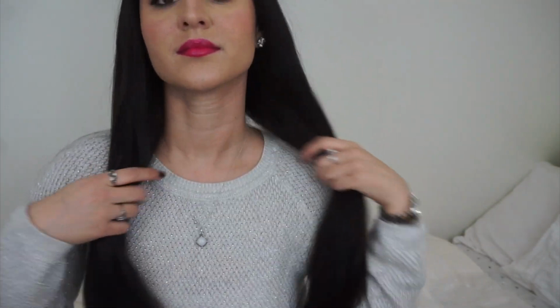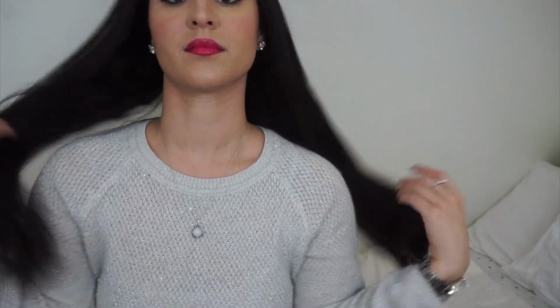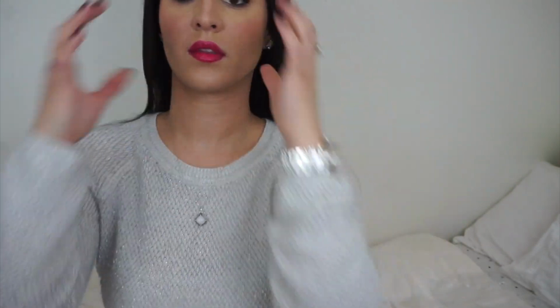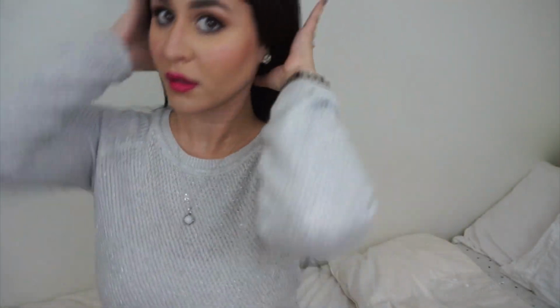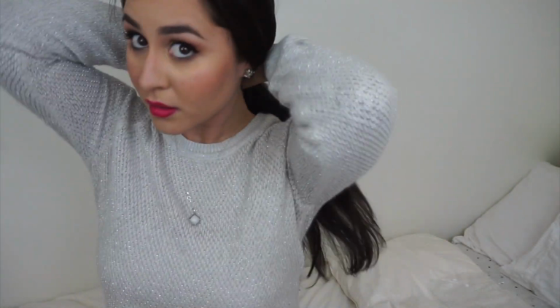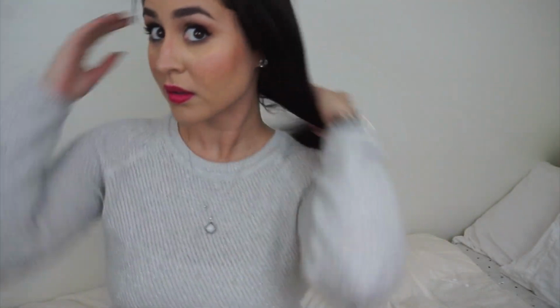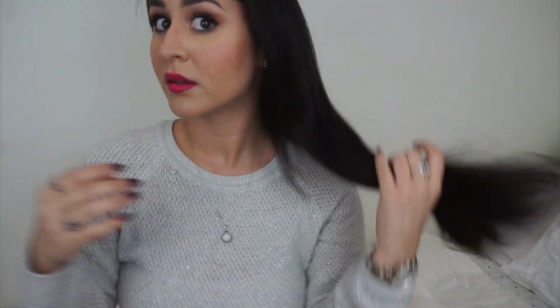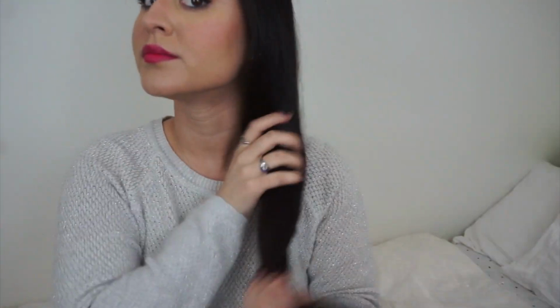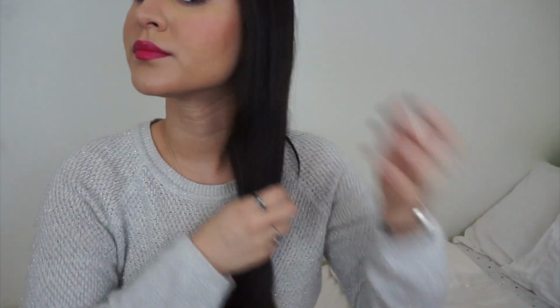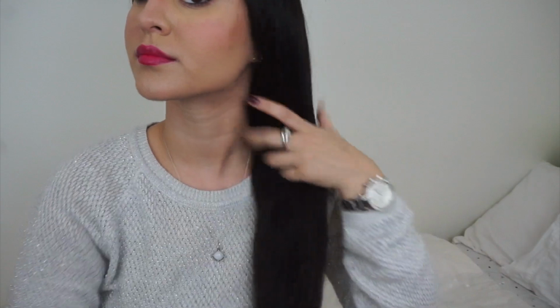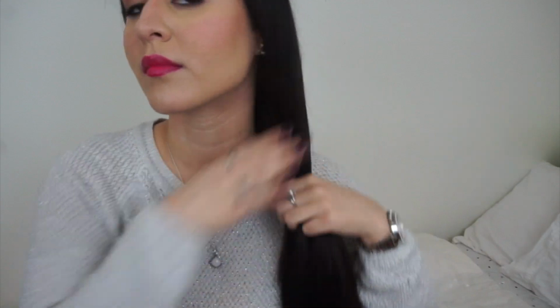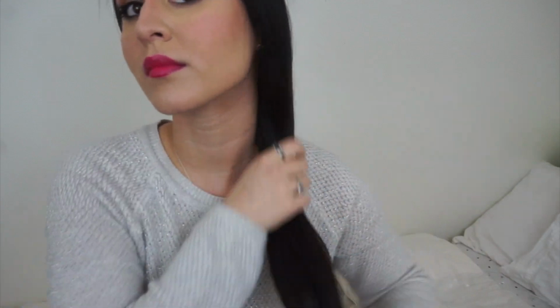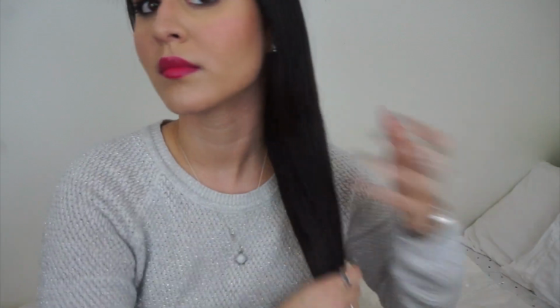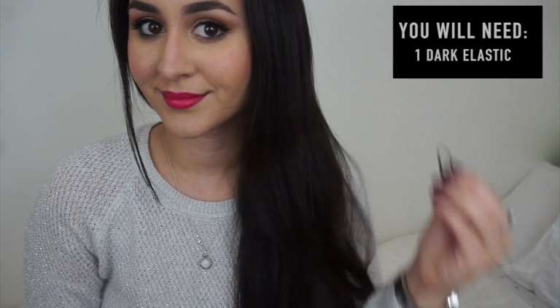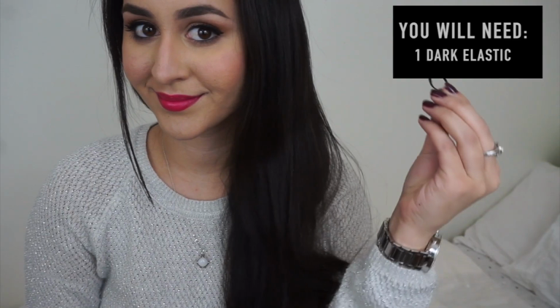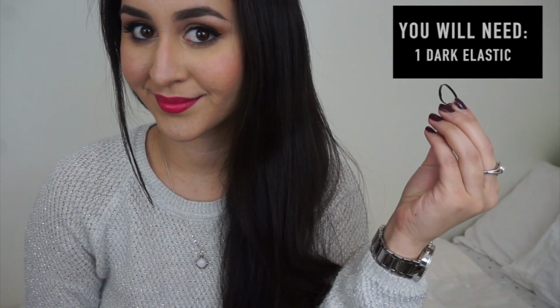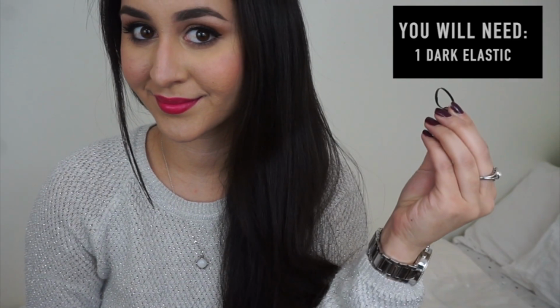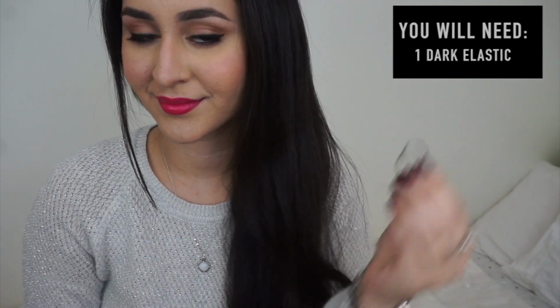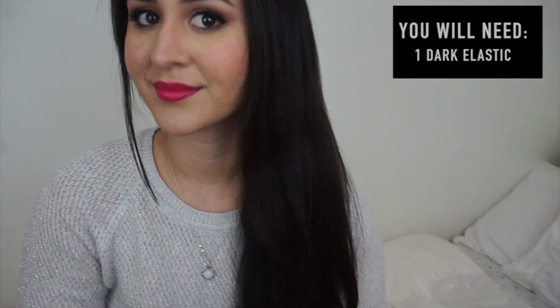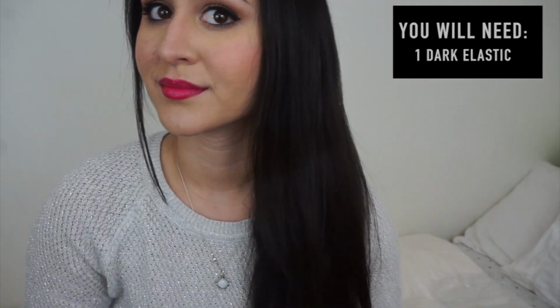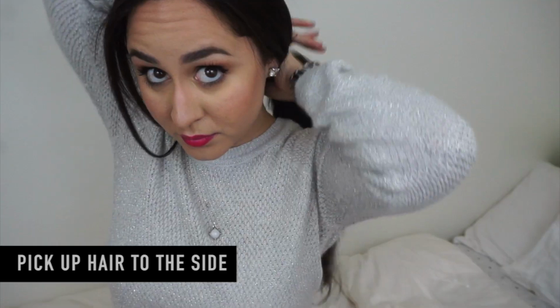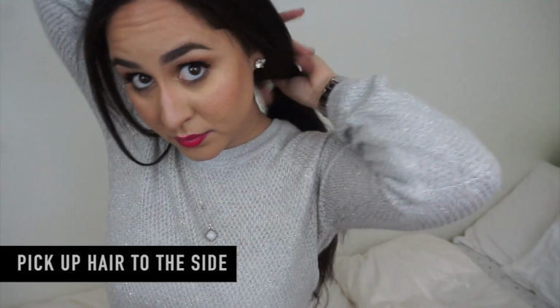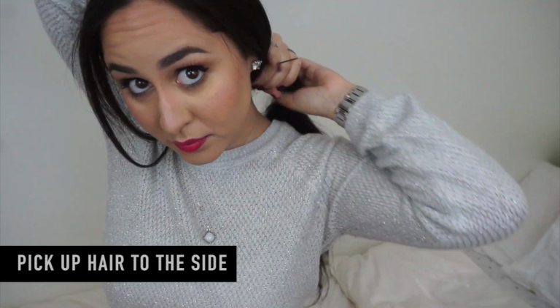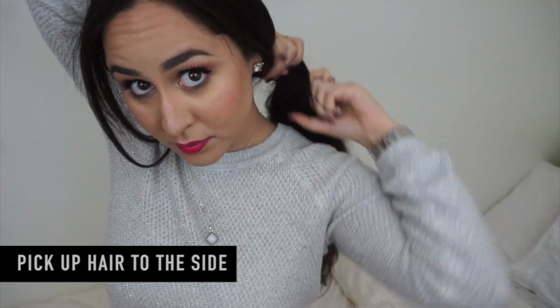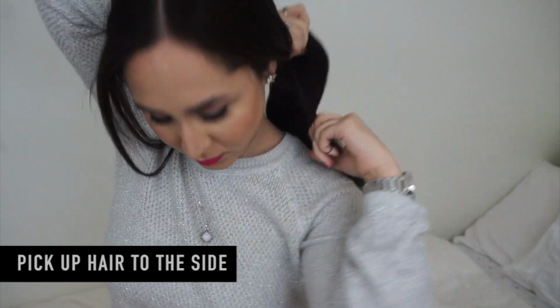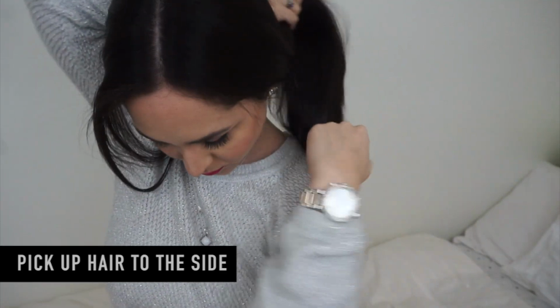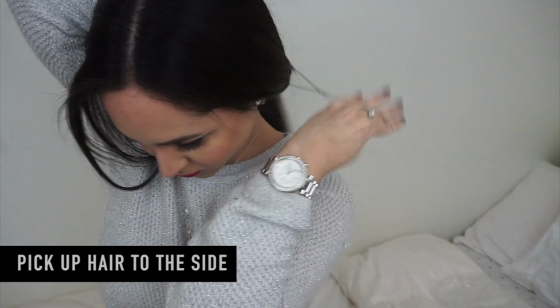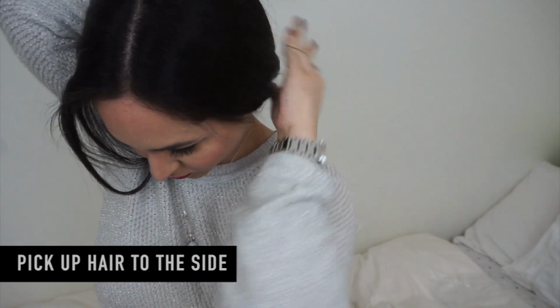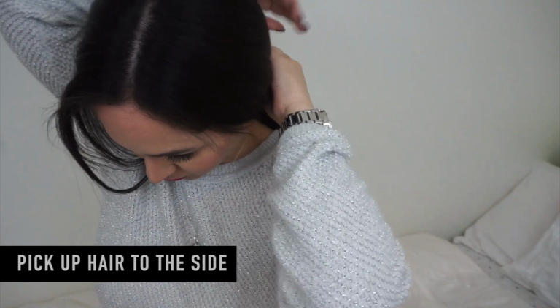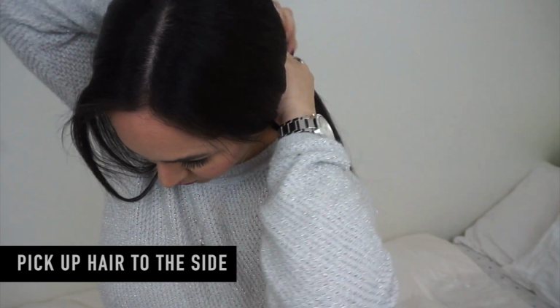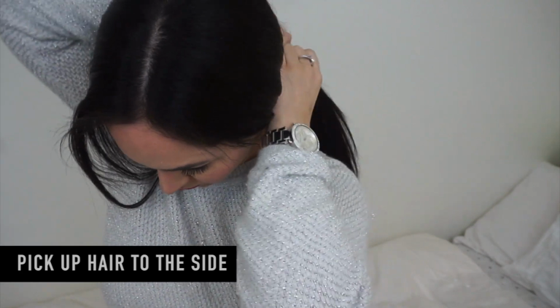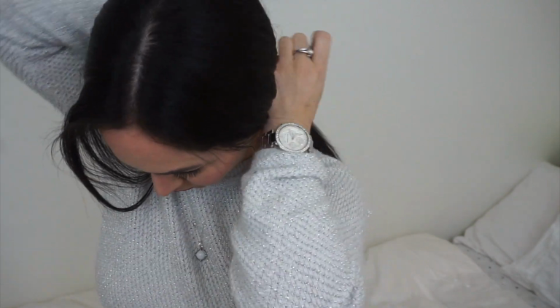So let's start off by sectioning off your hair to the front, and we're going to take one small elastic and hold back our hair and put it to the side.